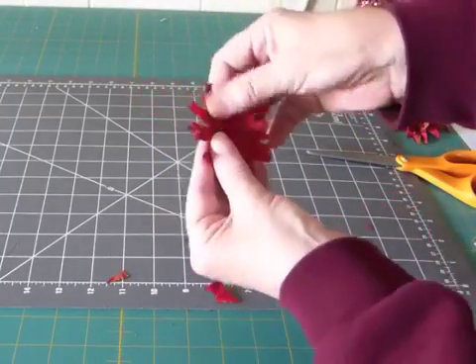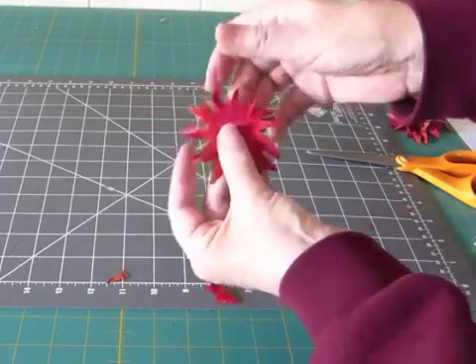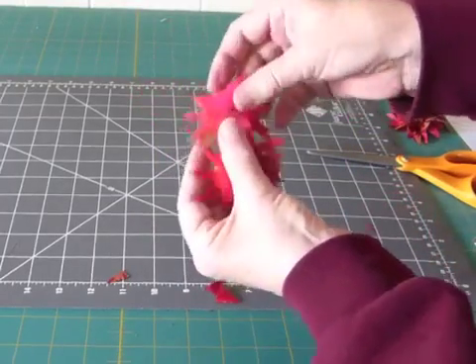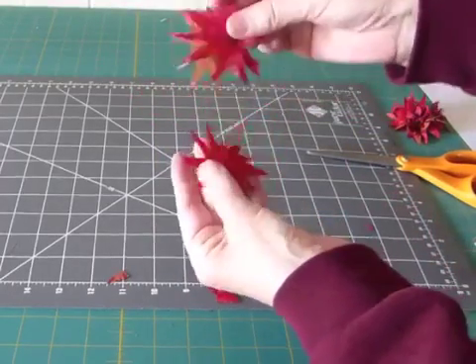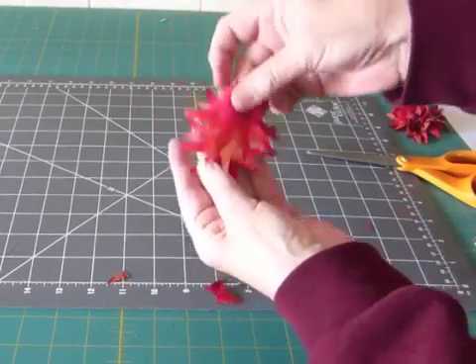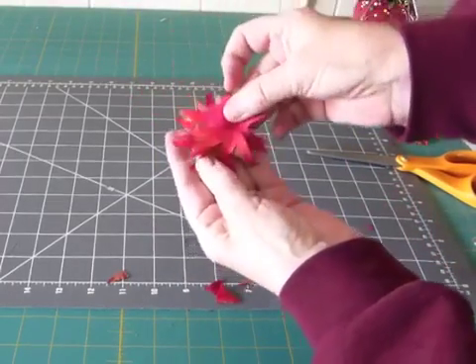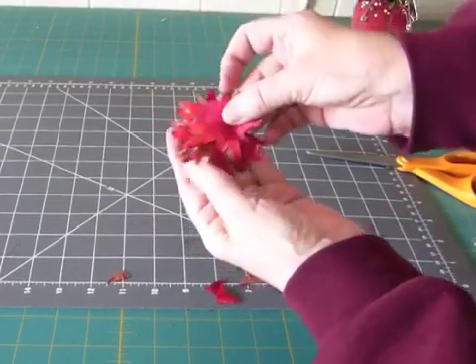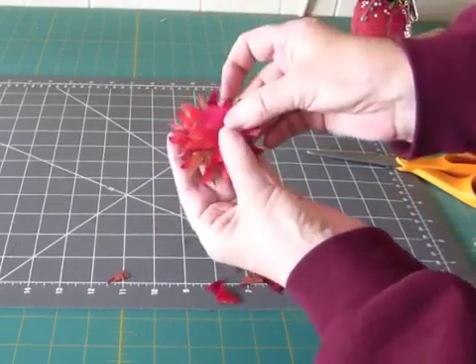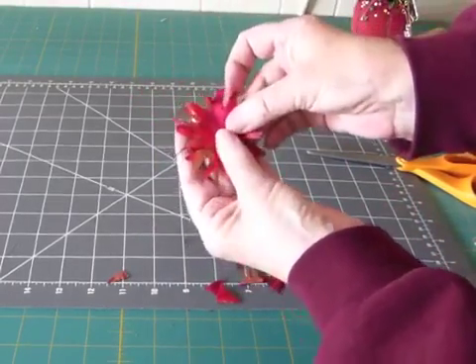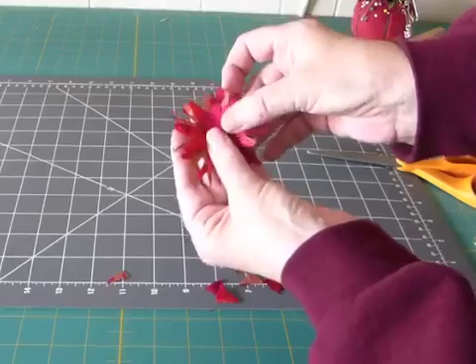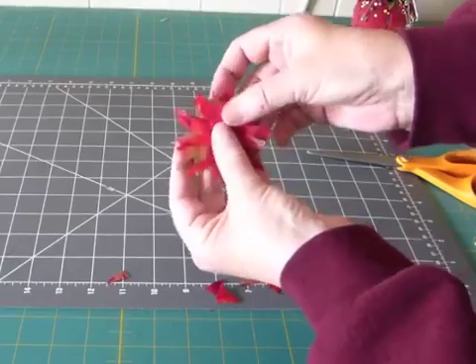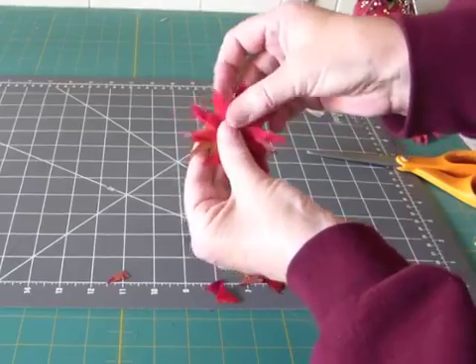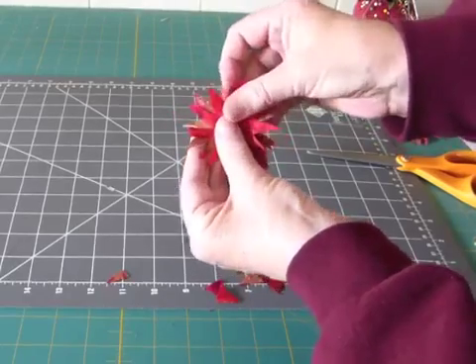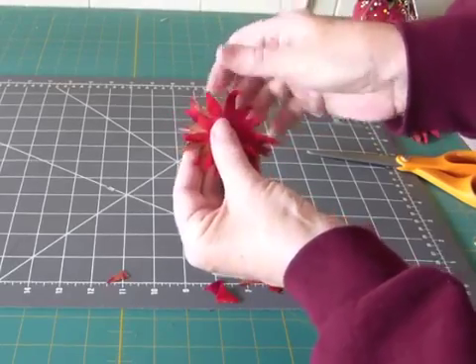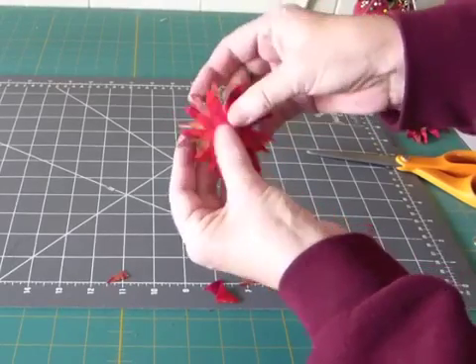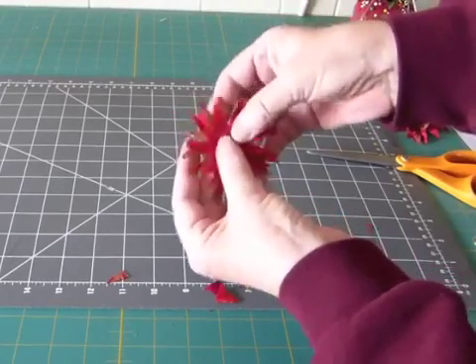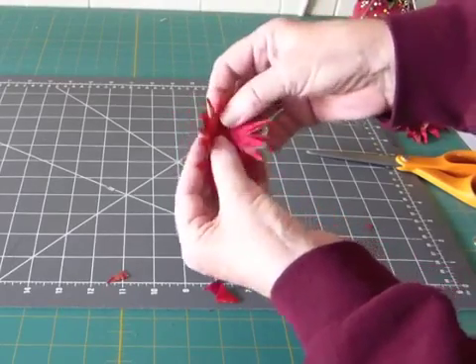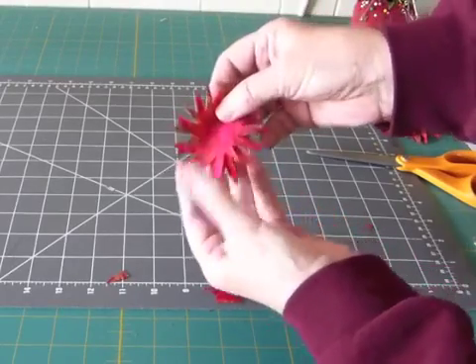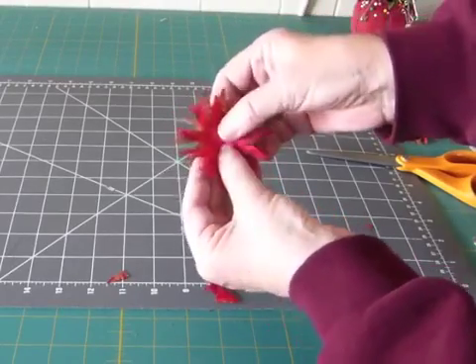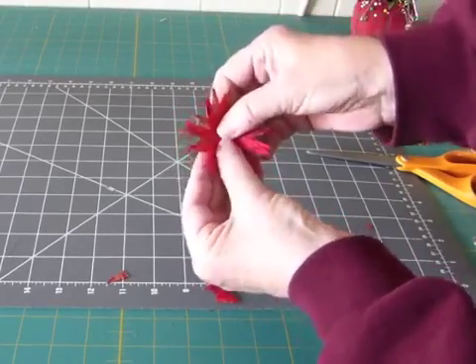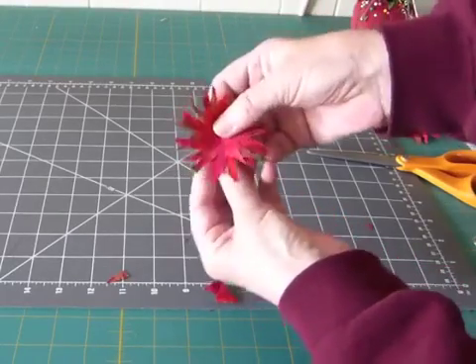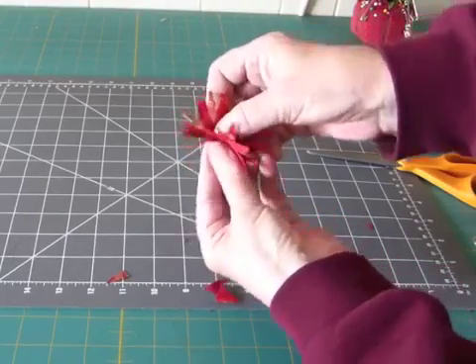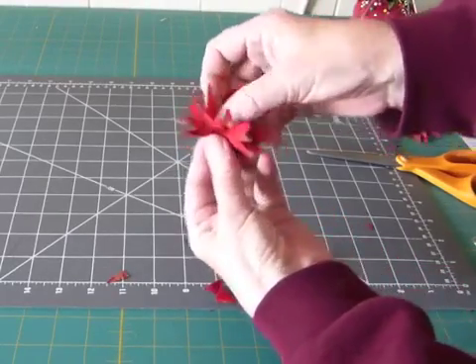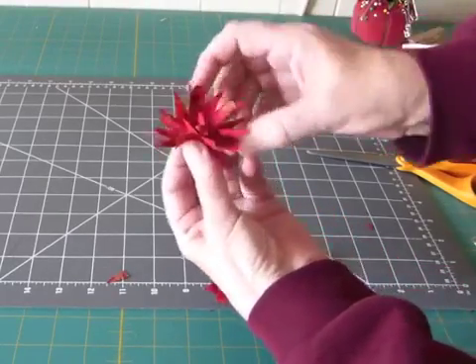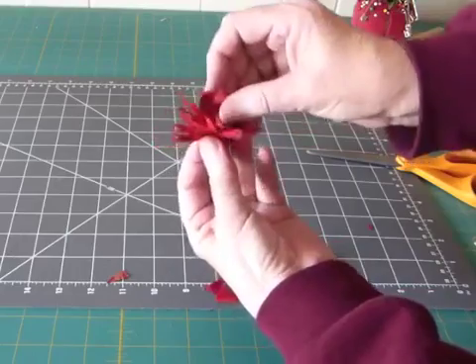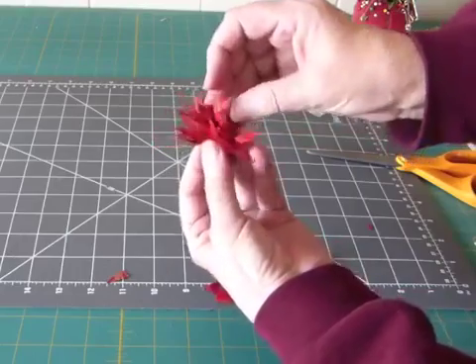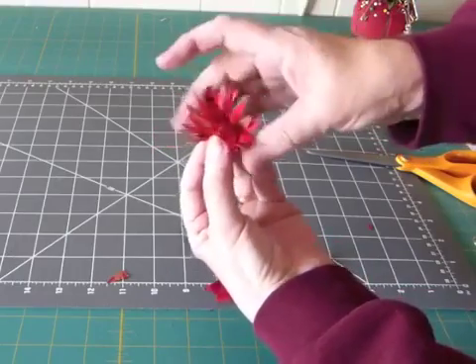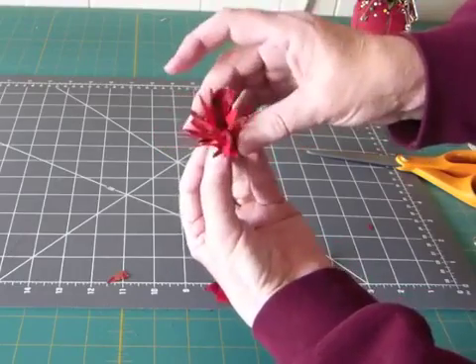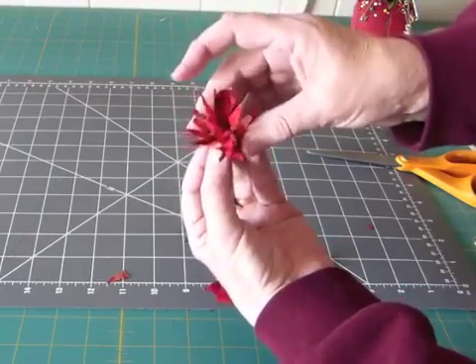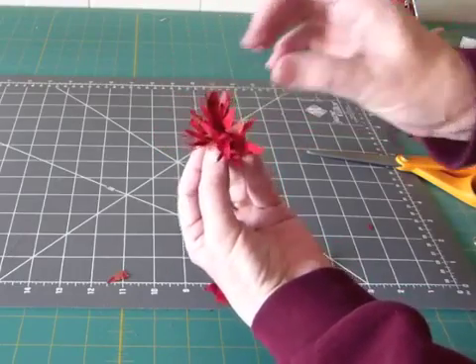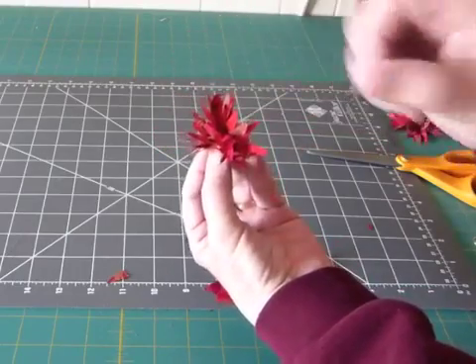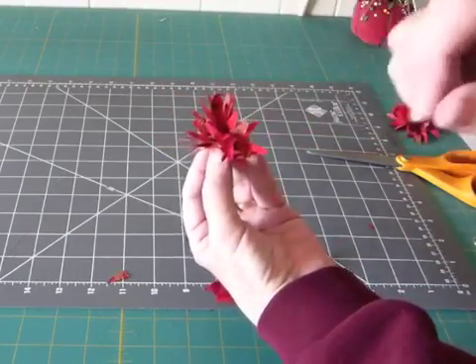just kind of turn them around, turn them over, and shift them so that they don't line up. That will give your flower a looser, fluffier look that will be more natural.